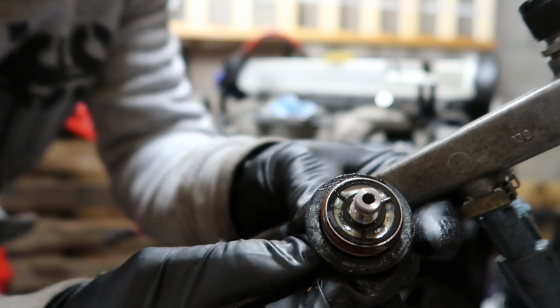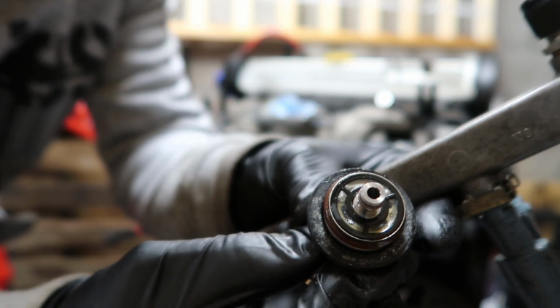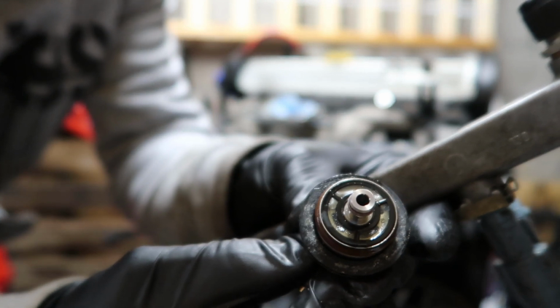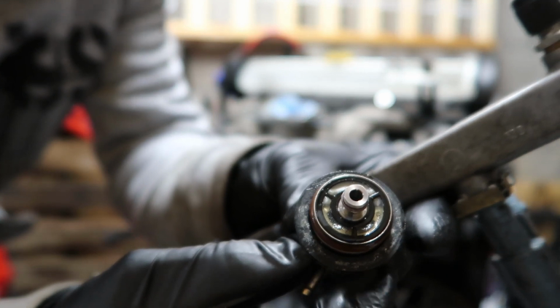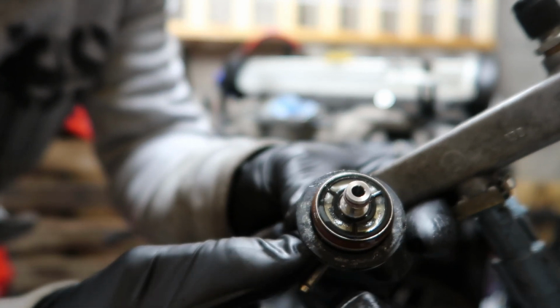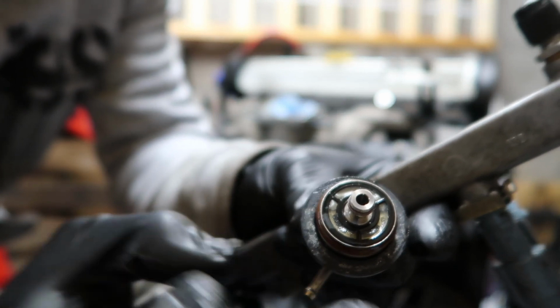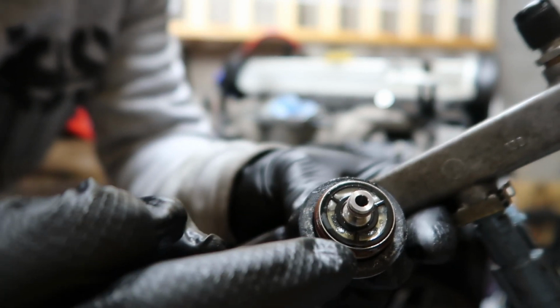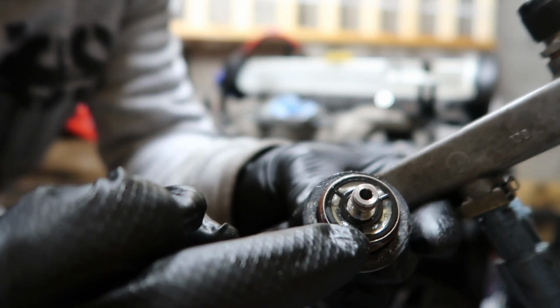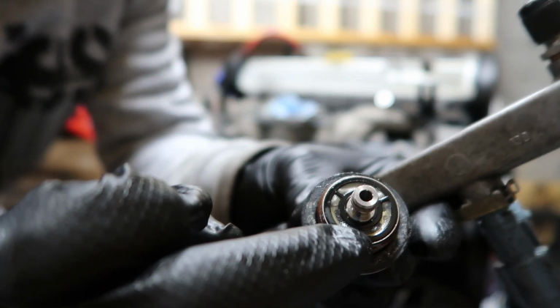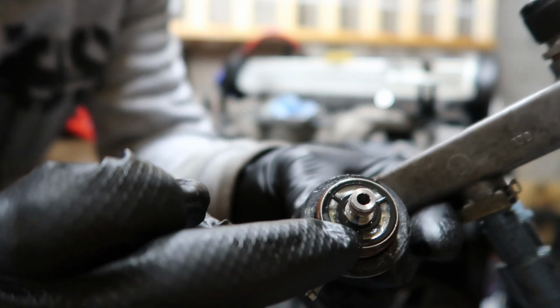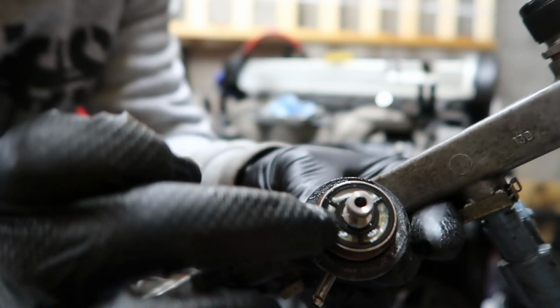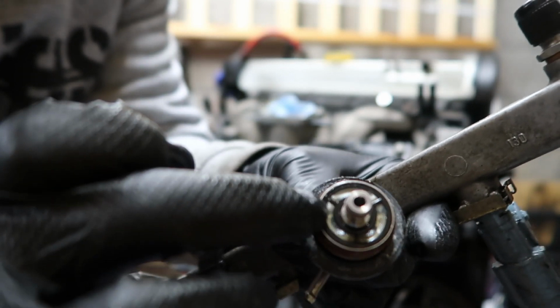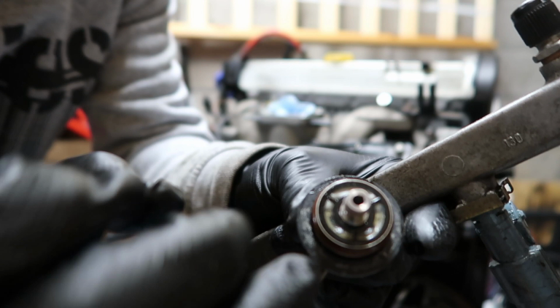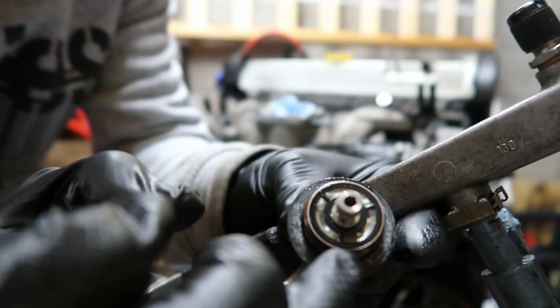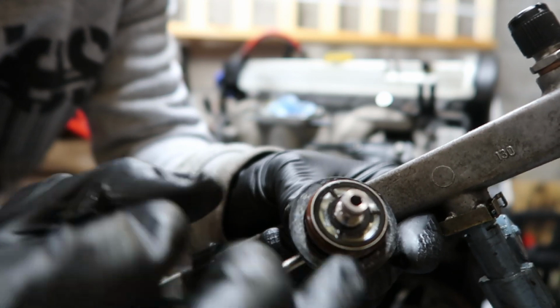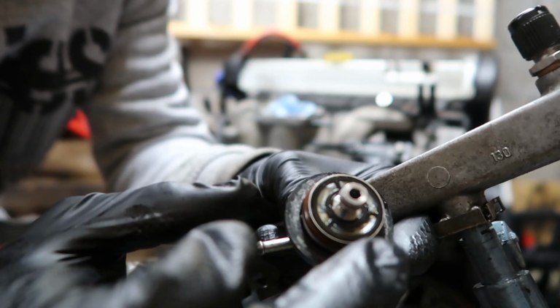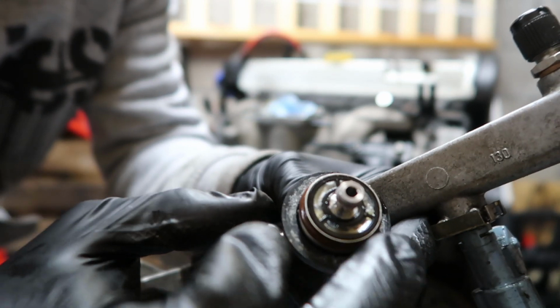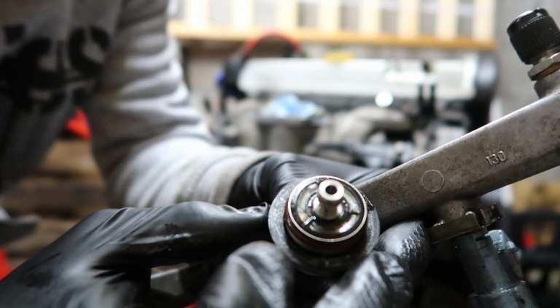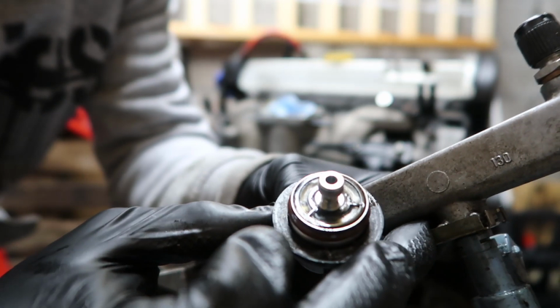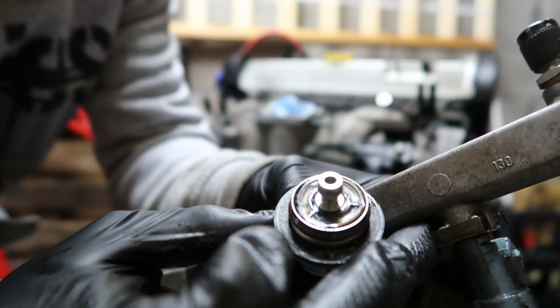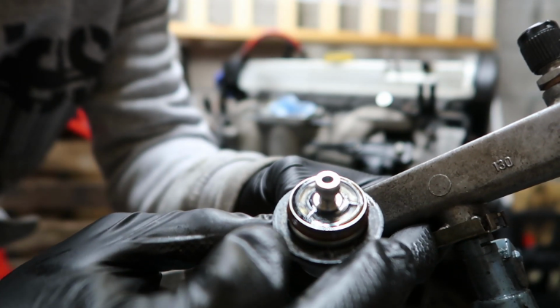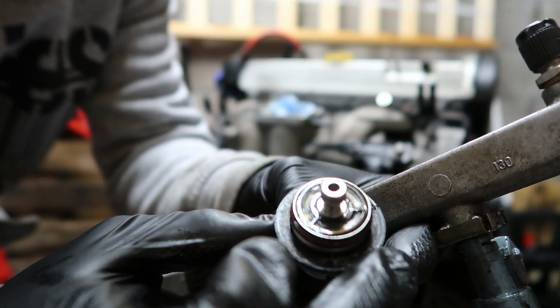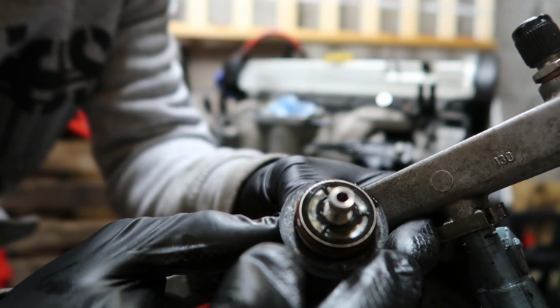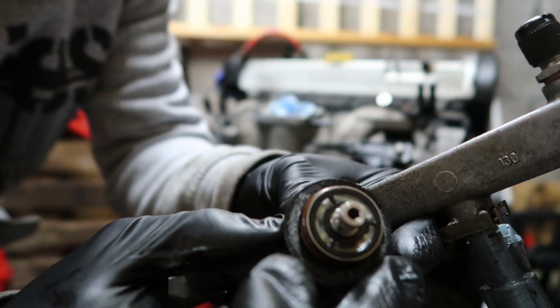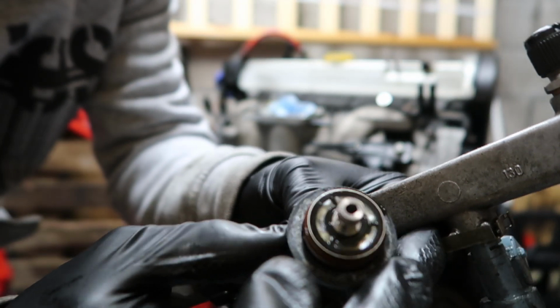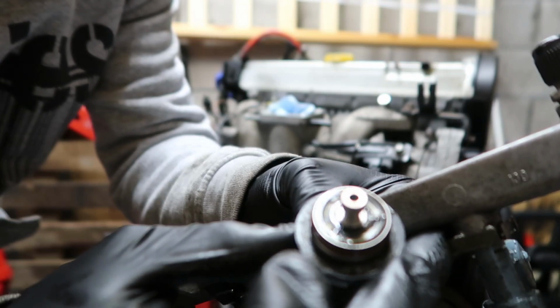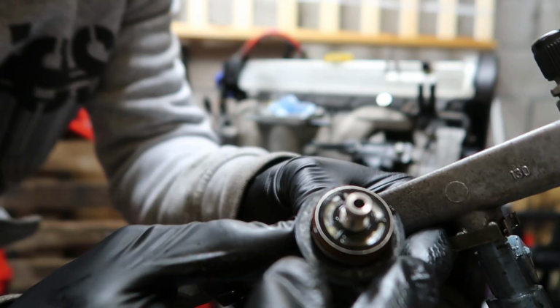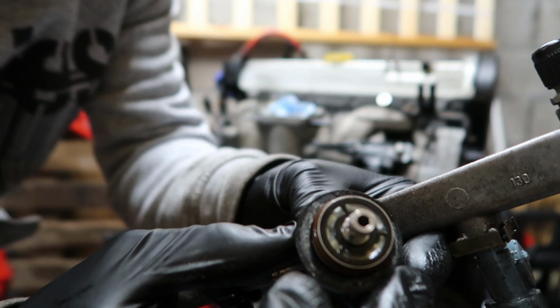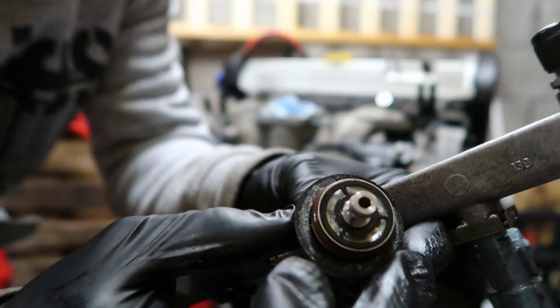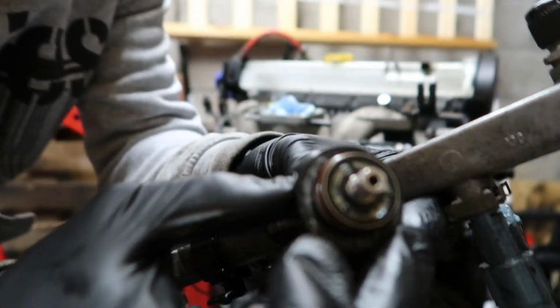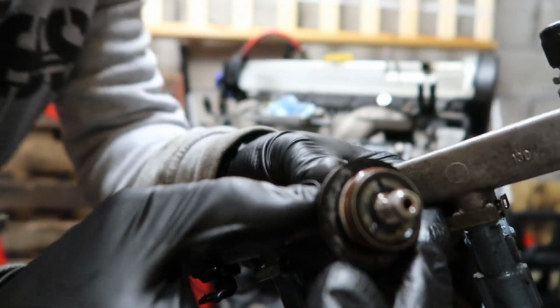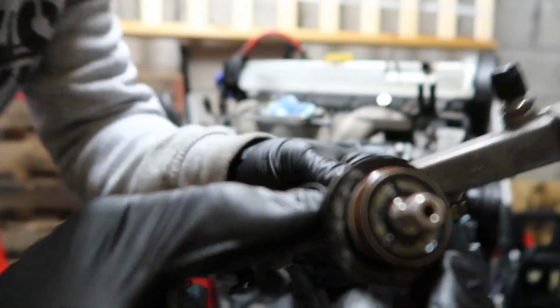It's got quite a bit of stuff inside — it's slightly dirty, quite dirty really. So yeah, changed it out anyway and got a new one.